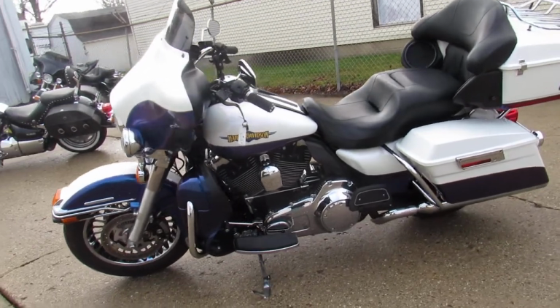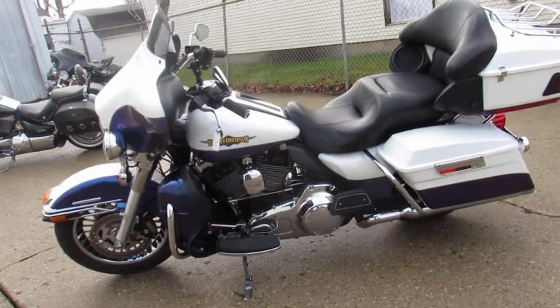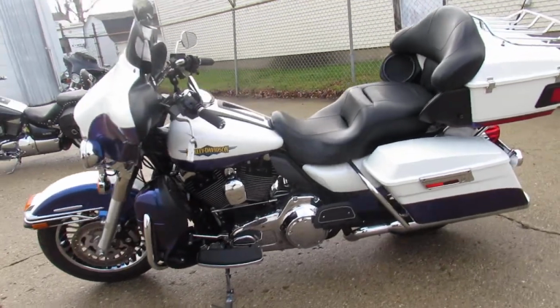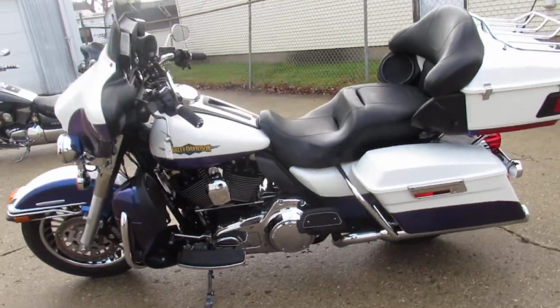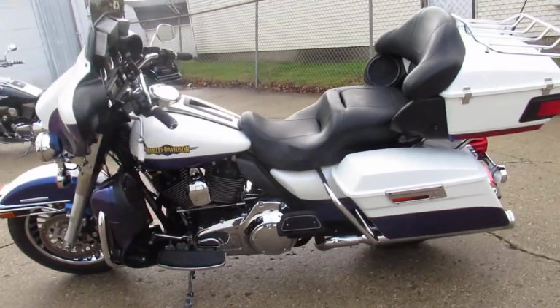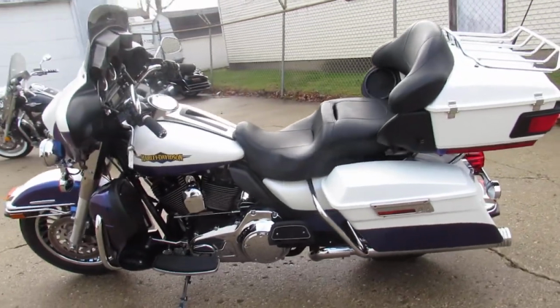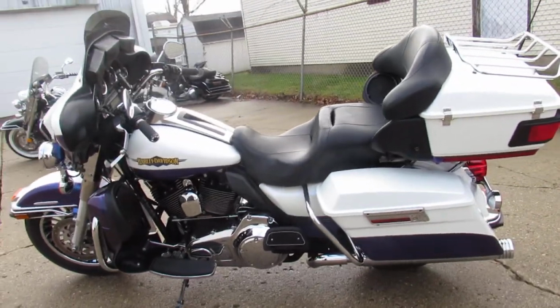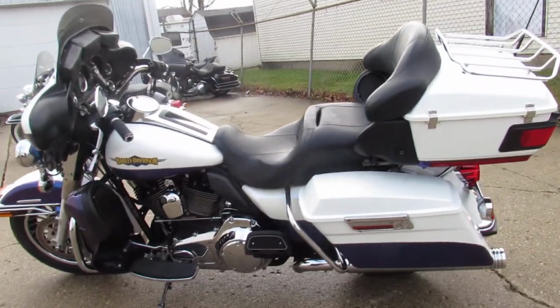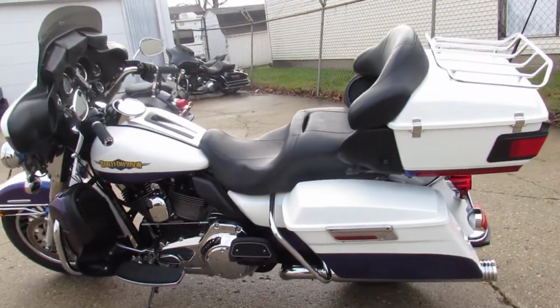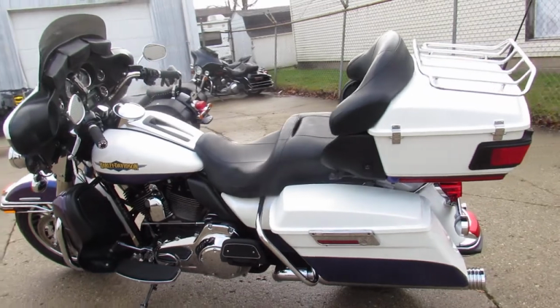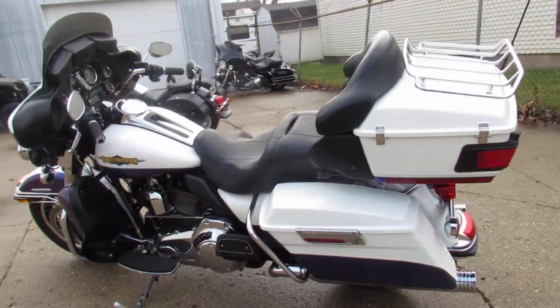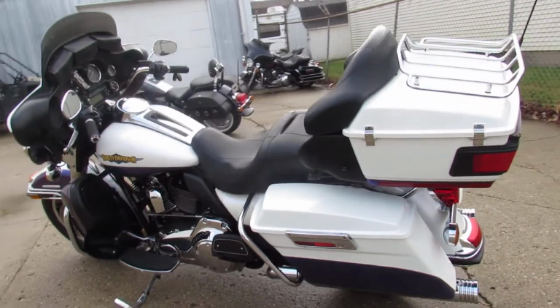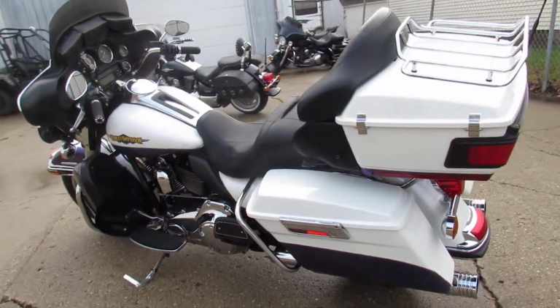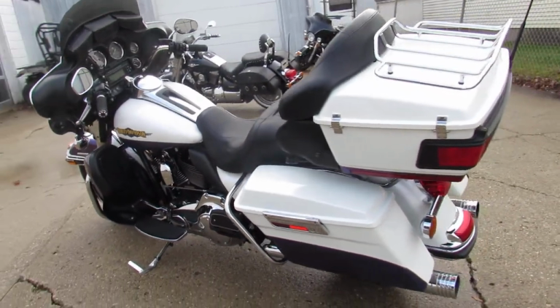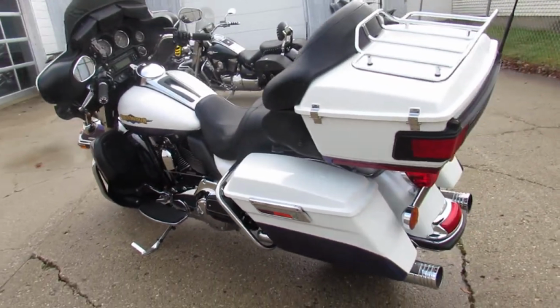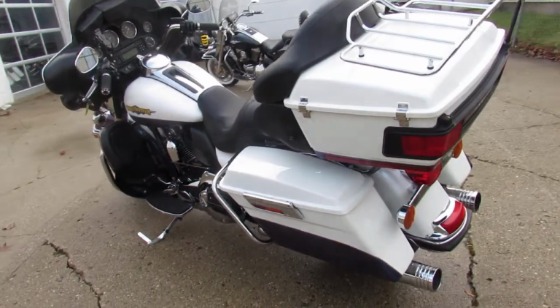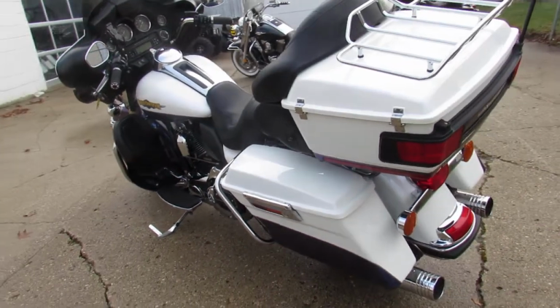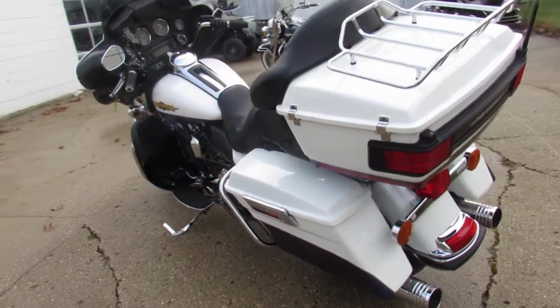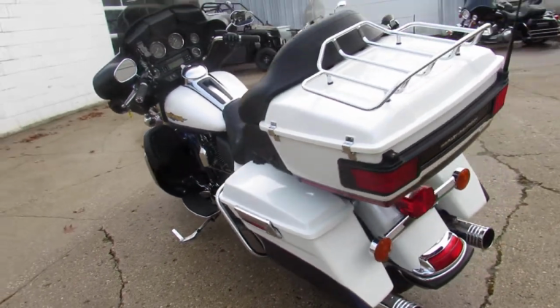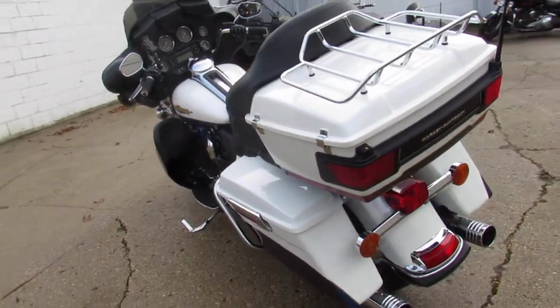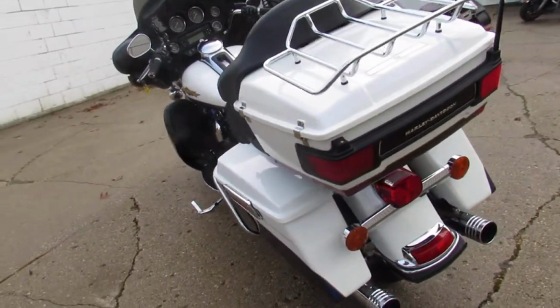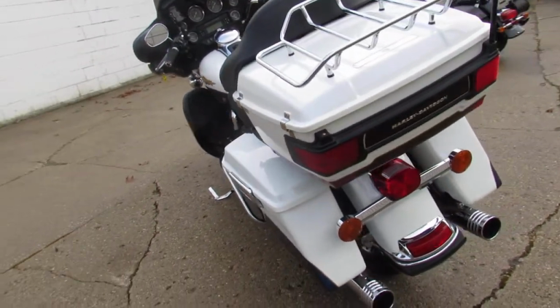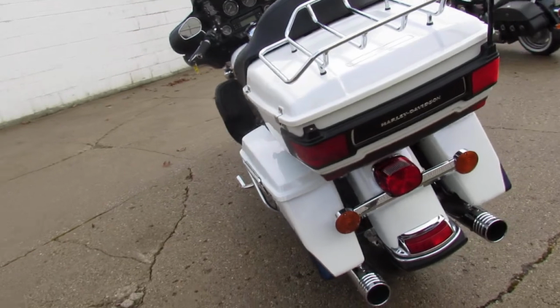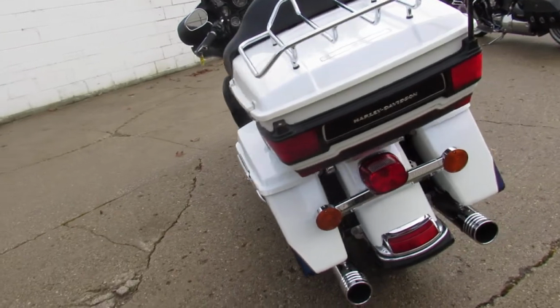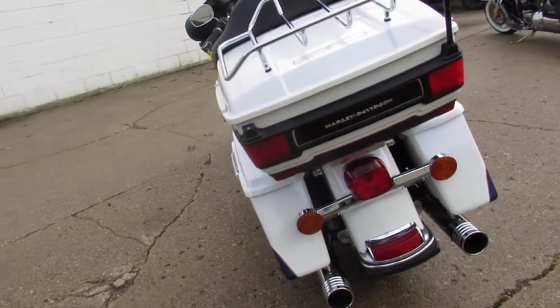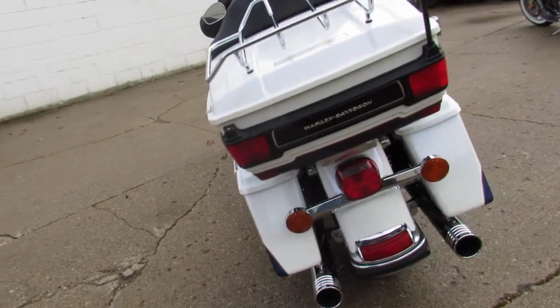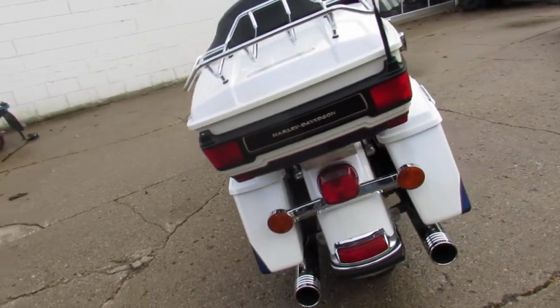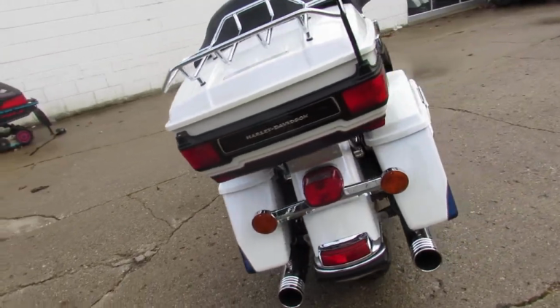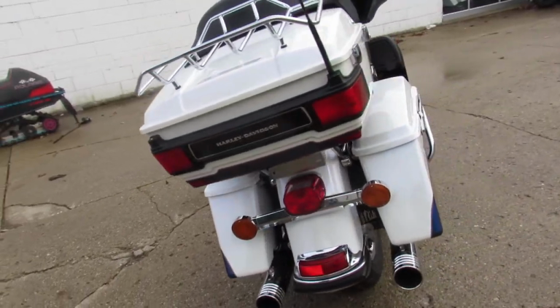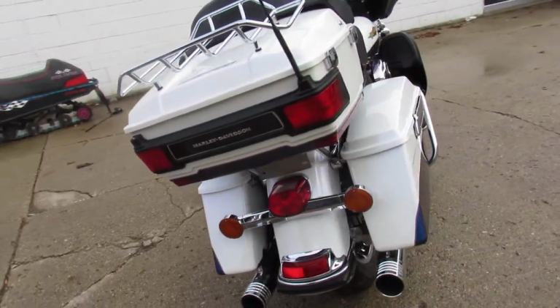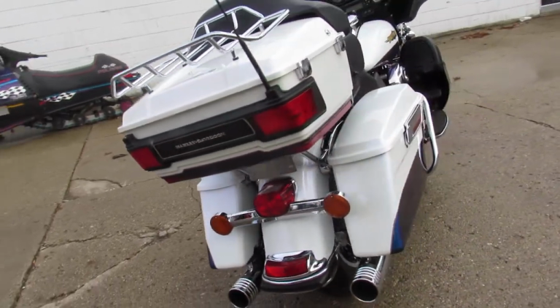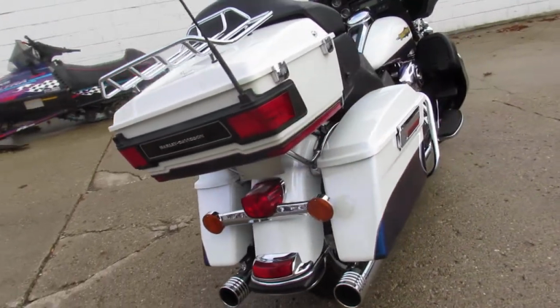Super cool looking bike, guys. Paint shines like new, tons of chrome. It's got that big 103 cubic inch motor to get you down the road. Just serviced at the dealership — all the fluids have been changed and it's ready to go.